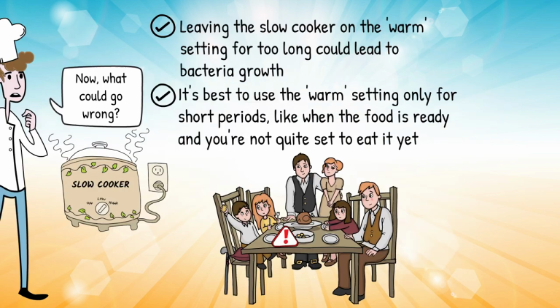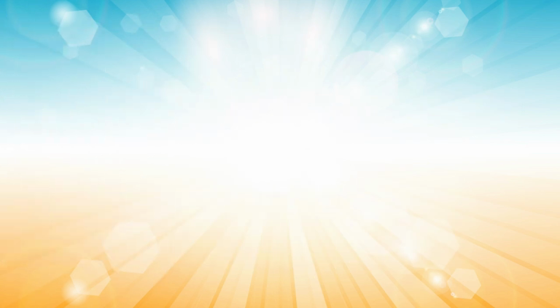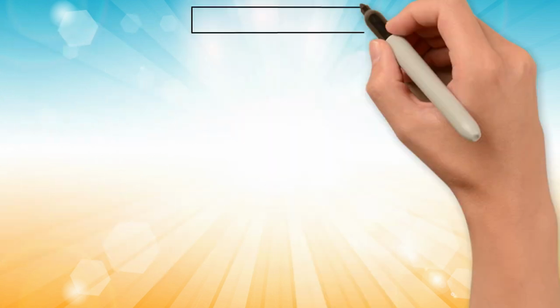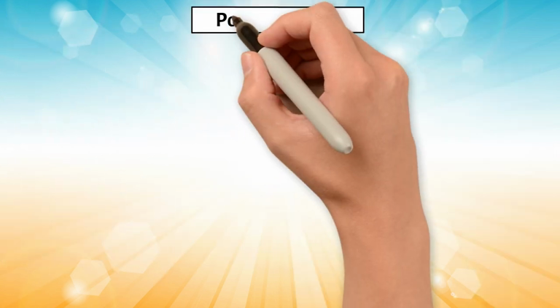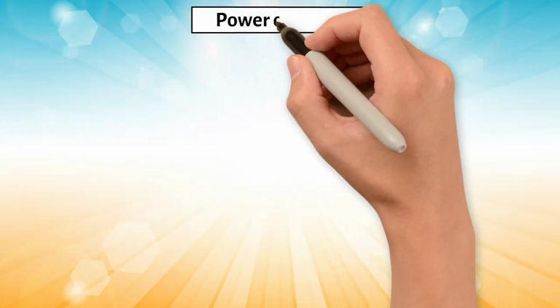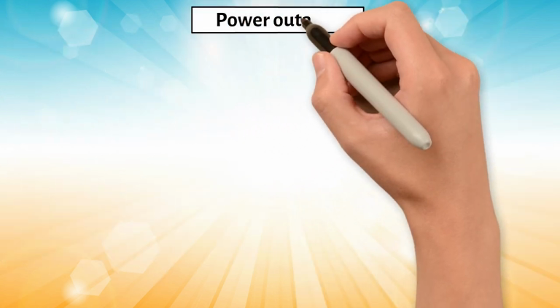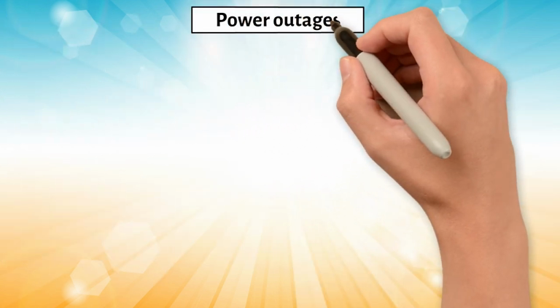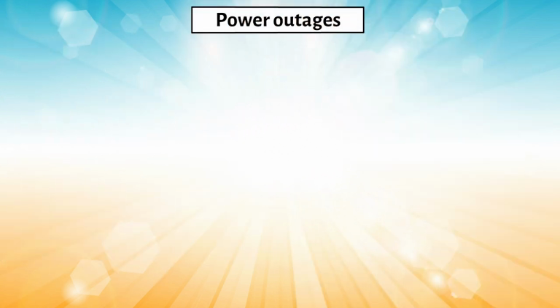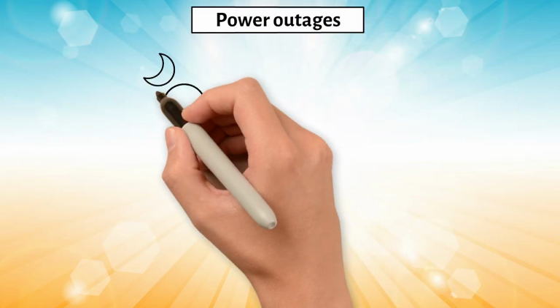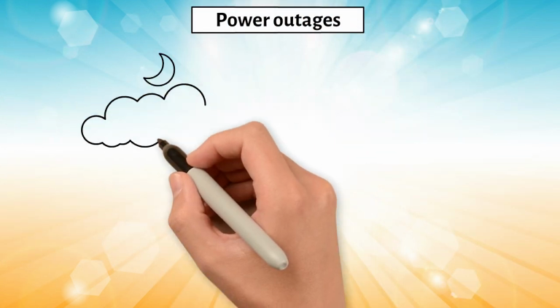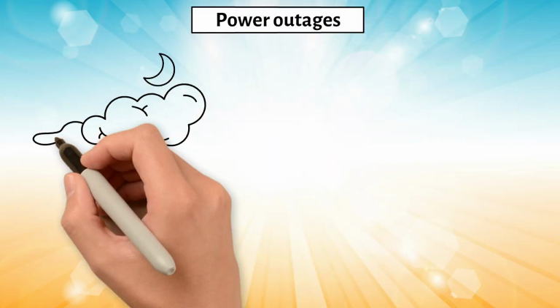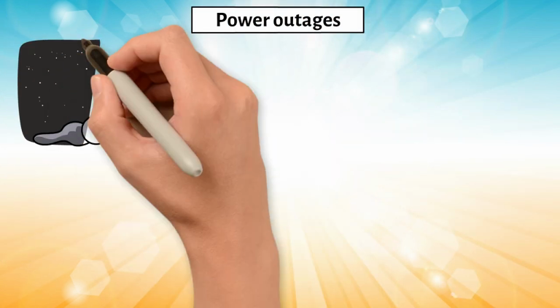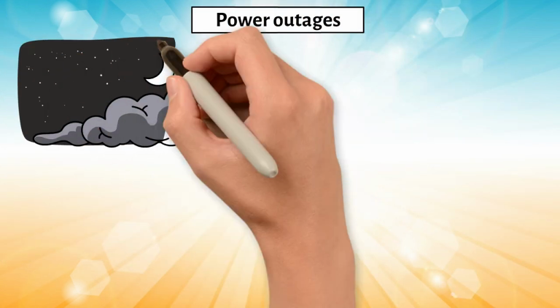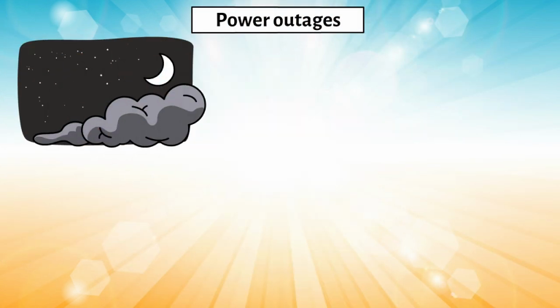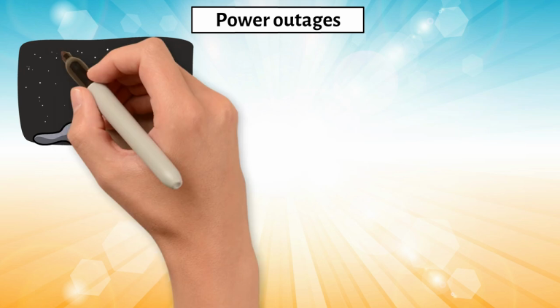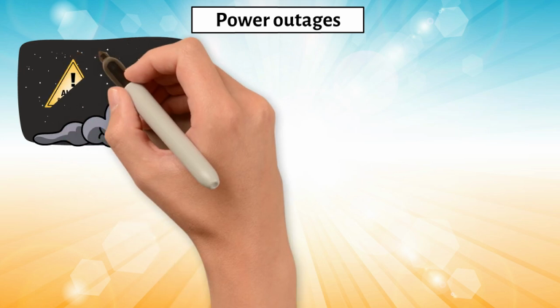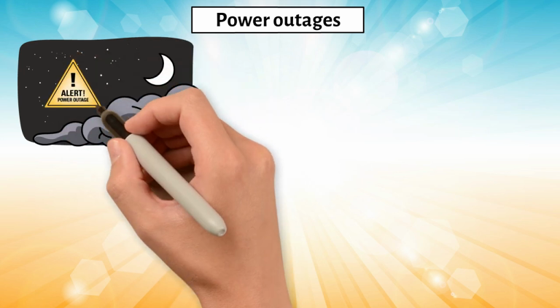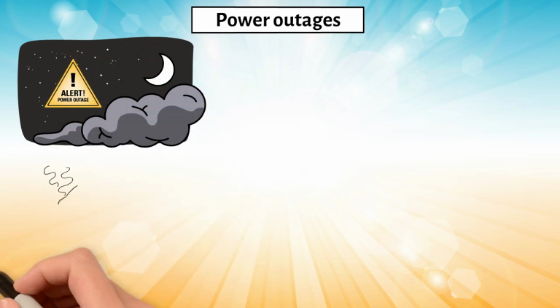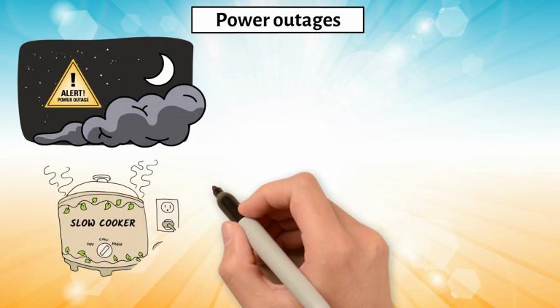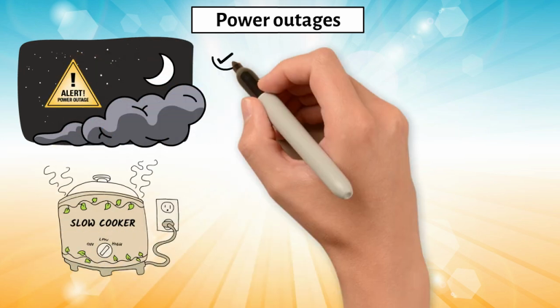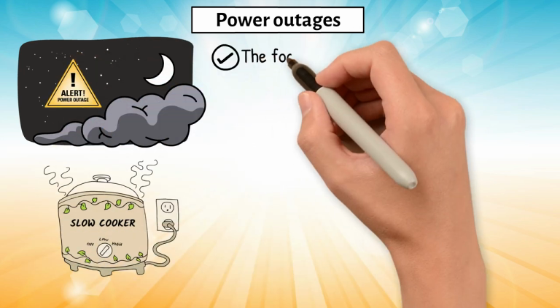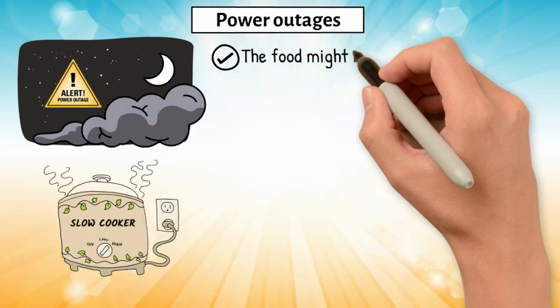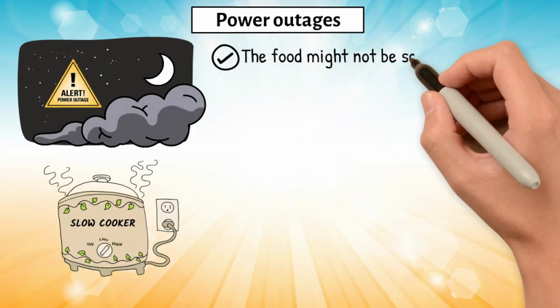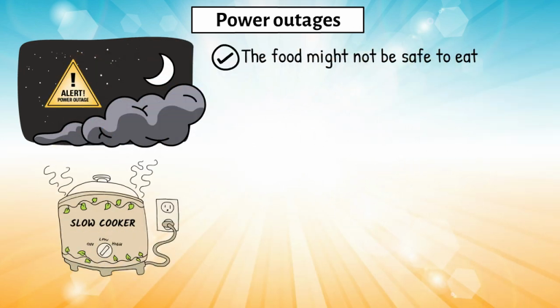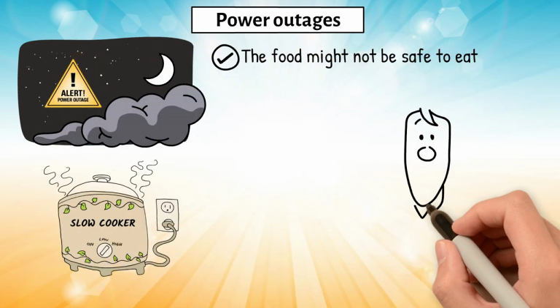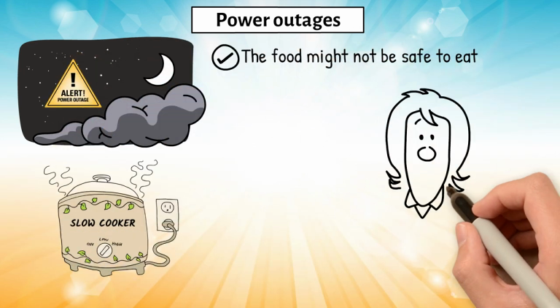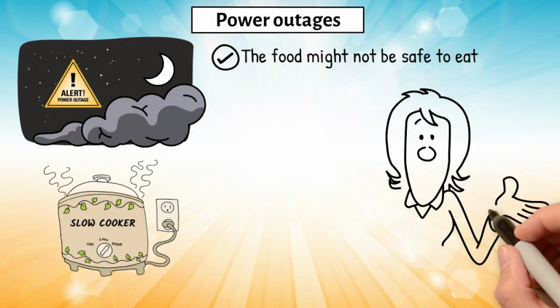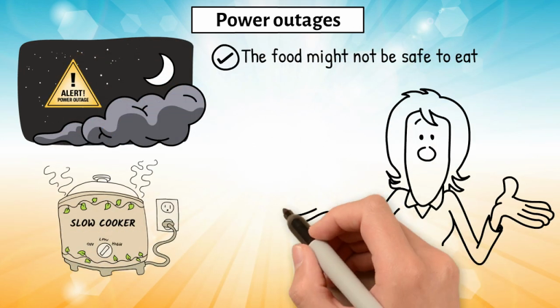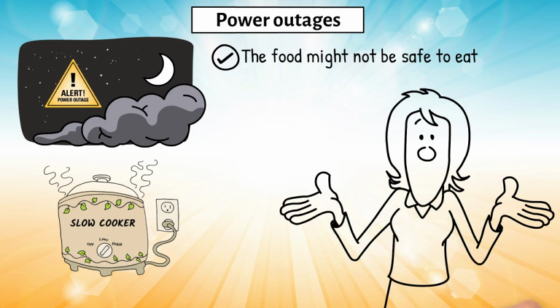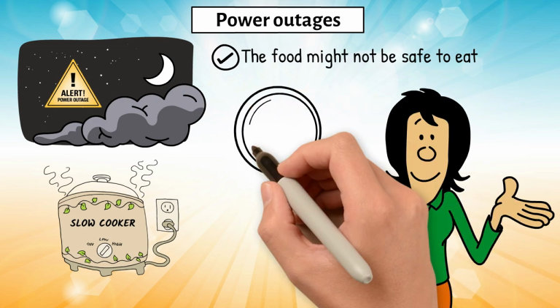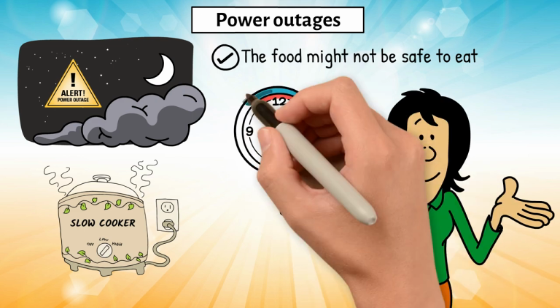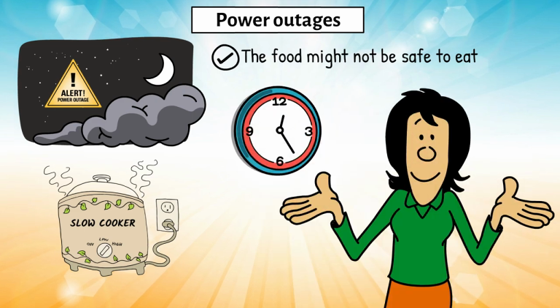Another thing to watch for is power outages. If there's a power cut during the night, the slow cooker will stop and the food might not be safe to eat, especially if you don't know how long the power was out.